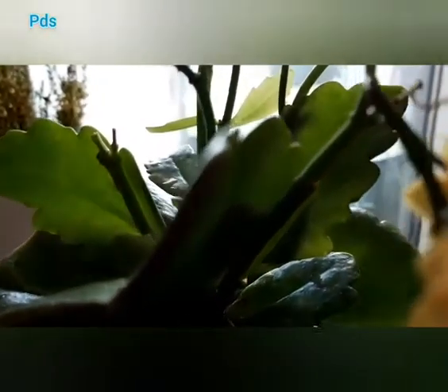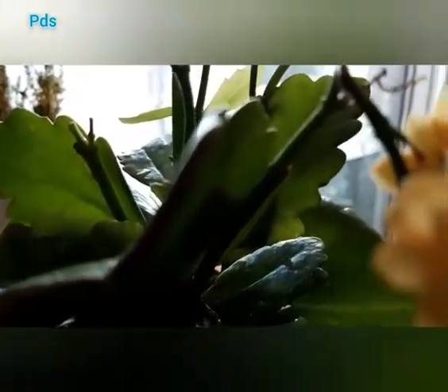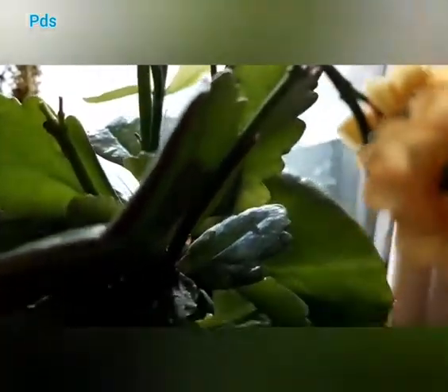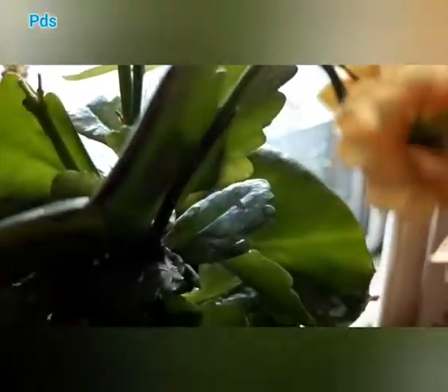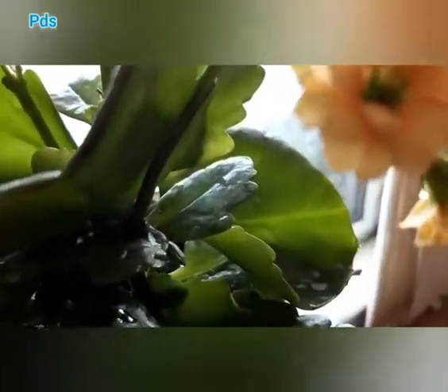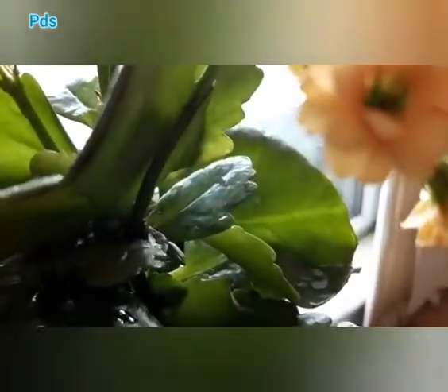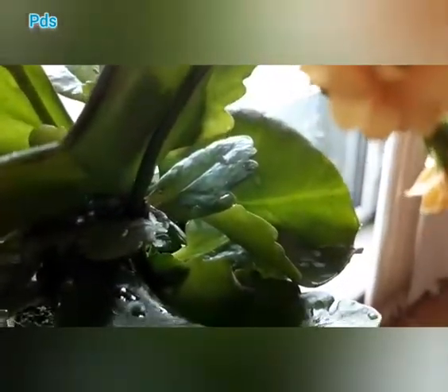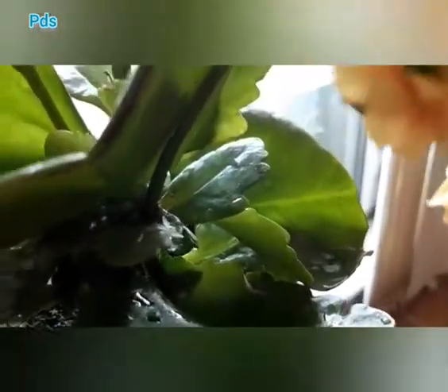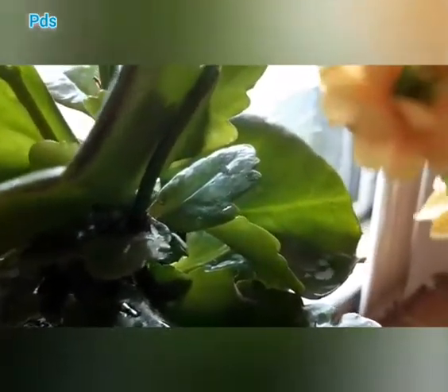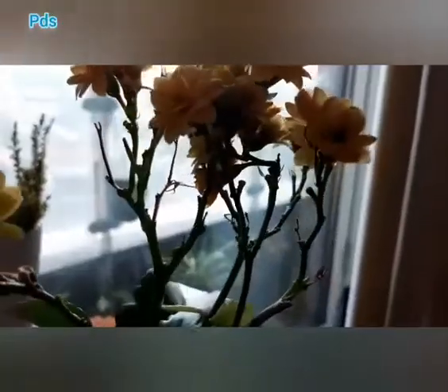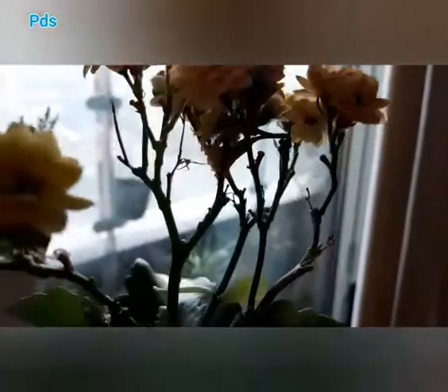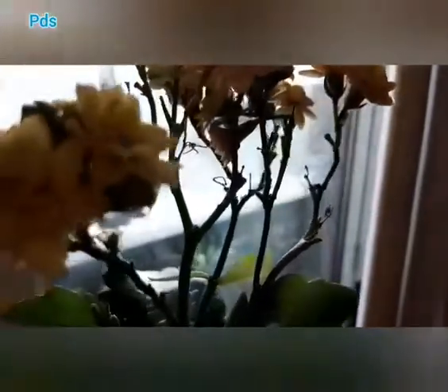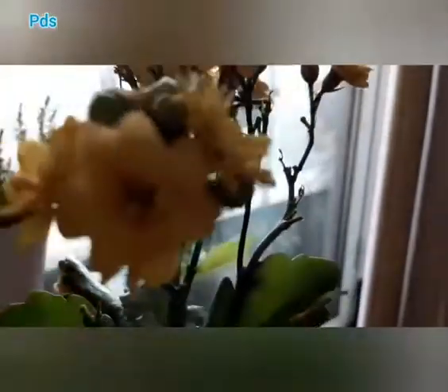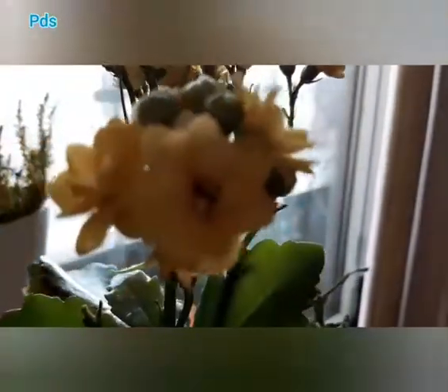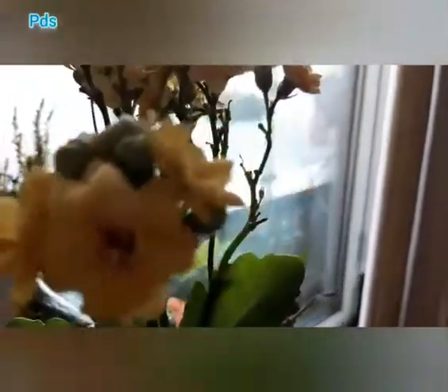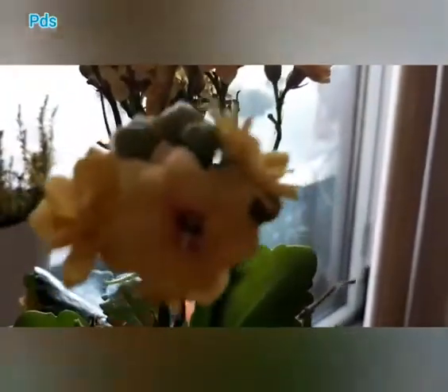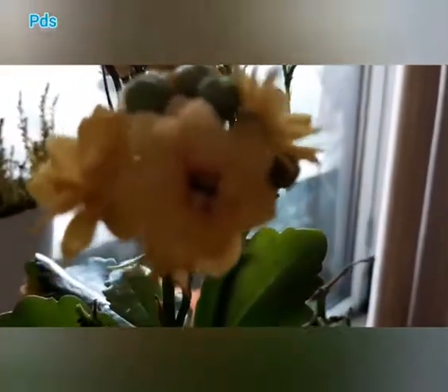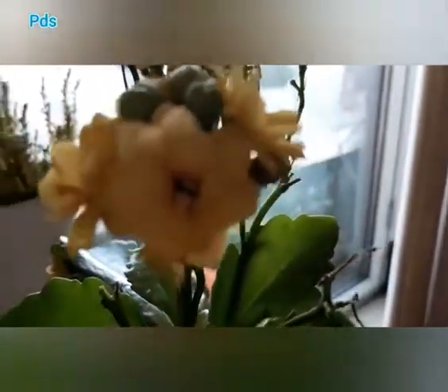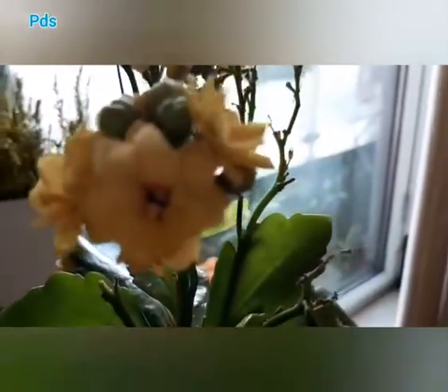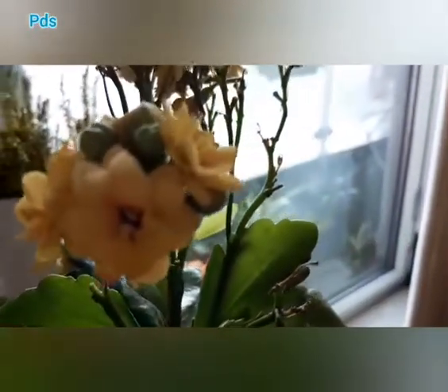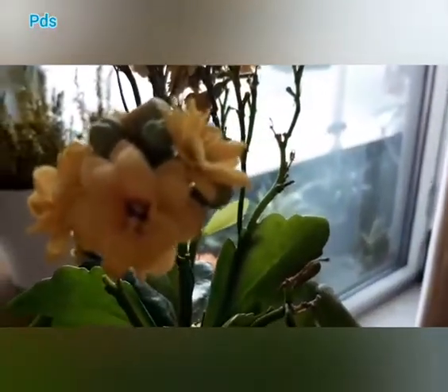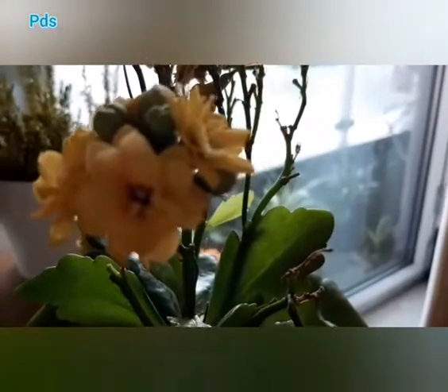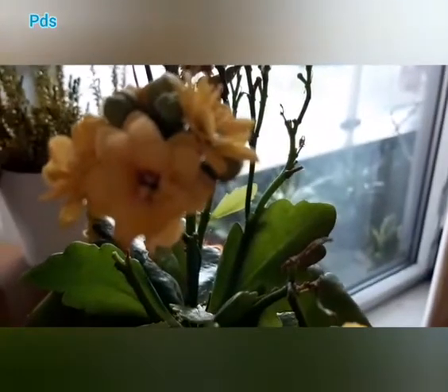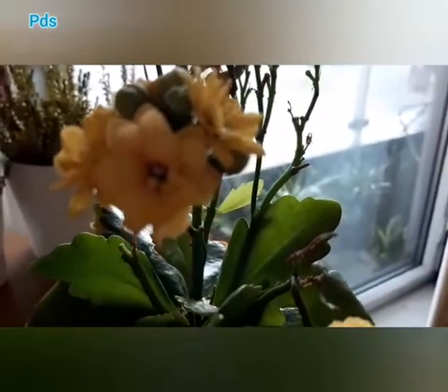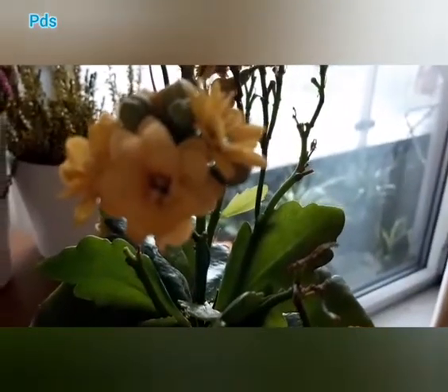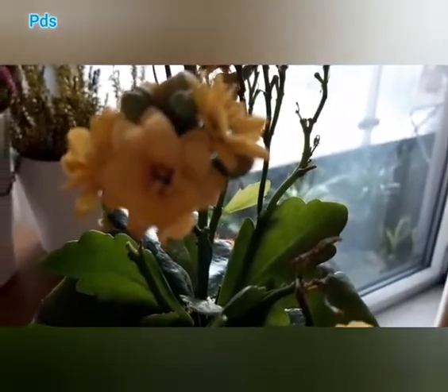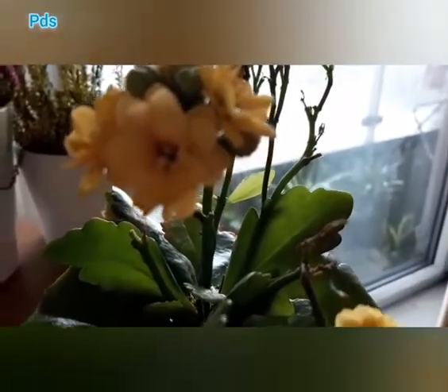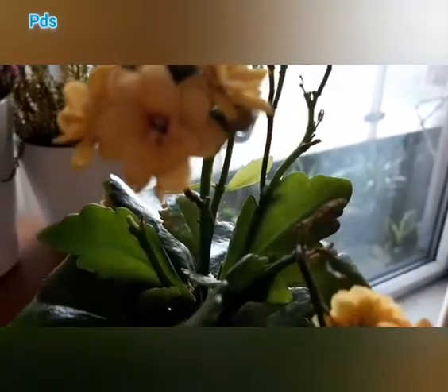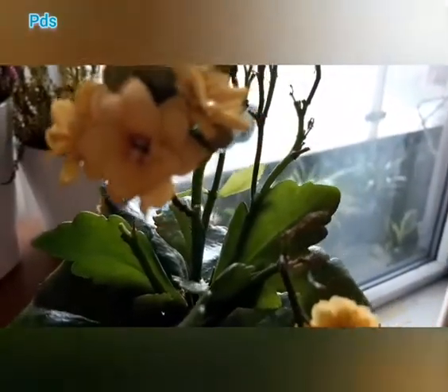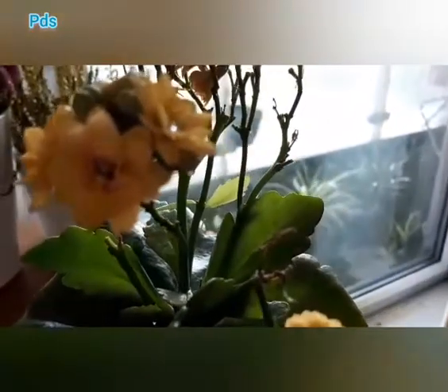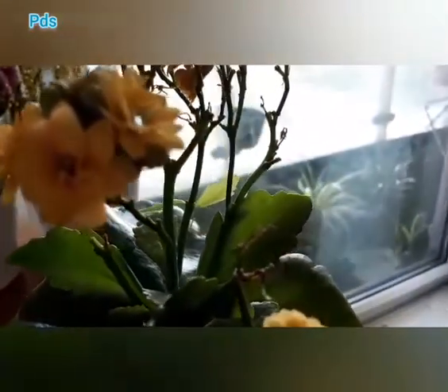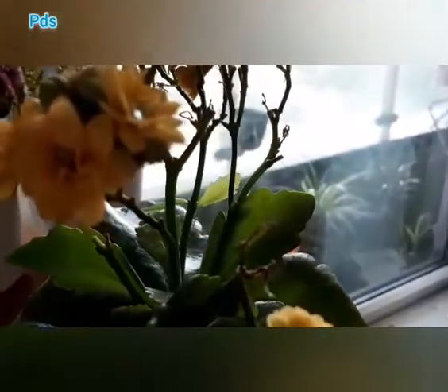It is very easy to grow and very easy to take care of. It produces long-lasting flowers with very little care. Kalanchoe is a succulent plant, which means it stores water inside its leaves.